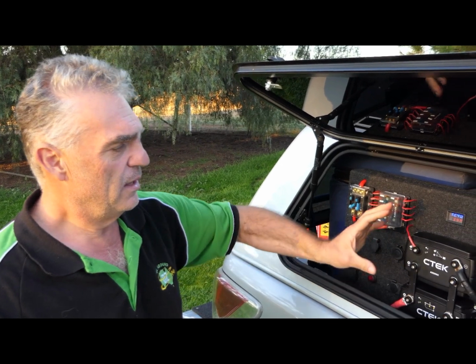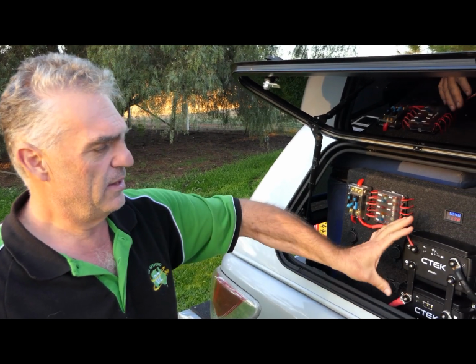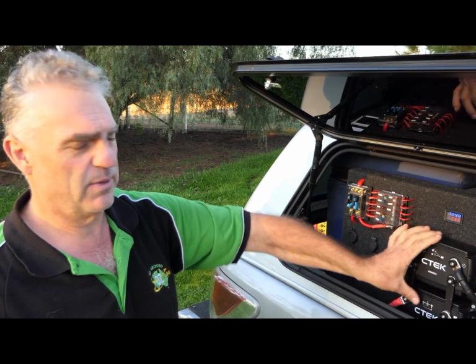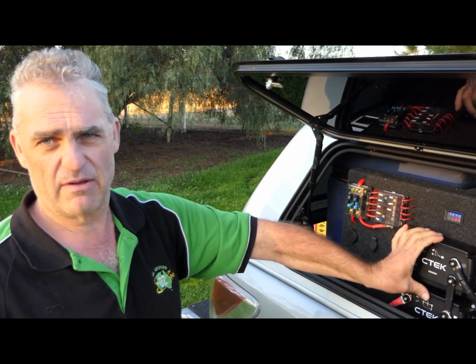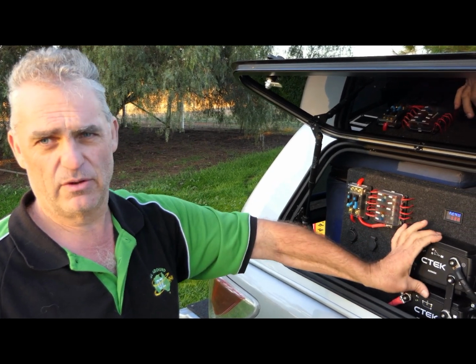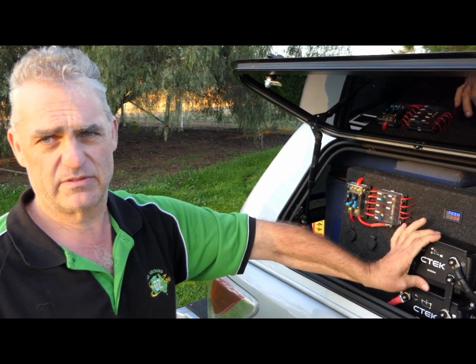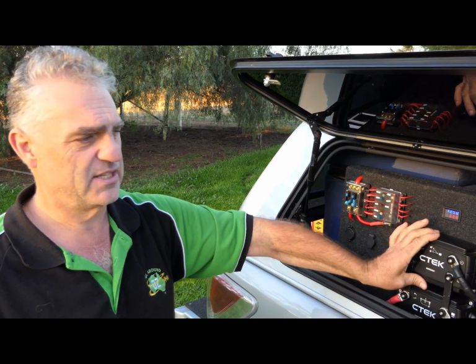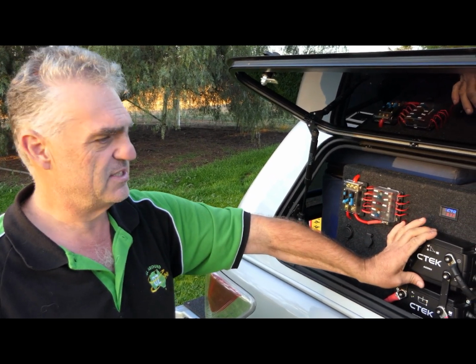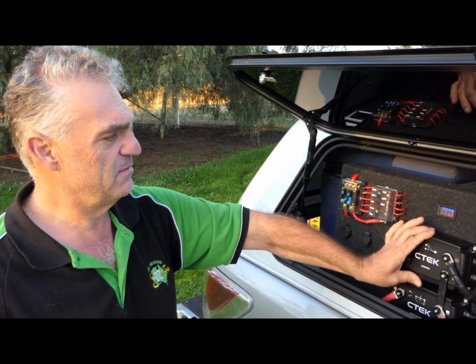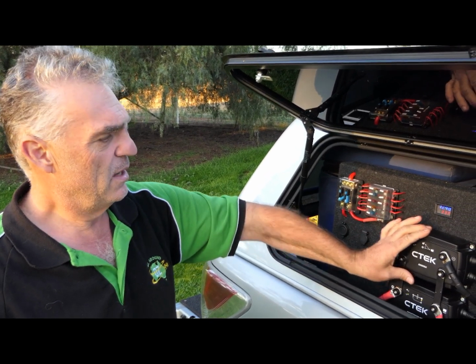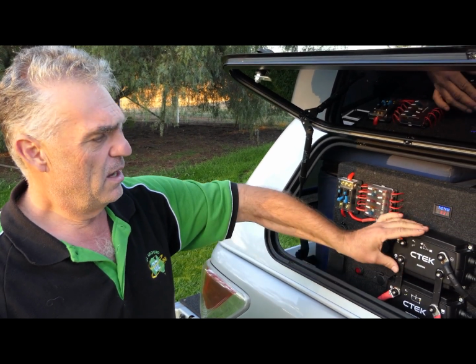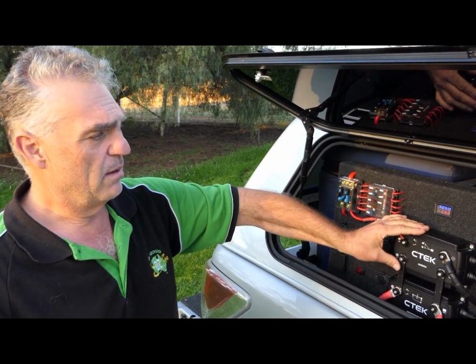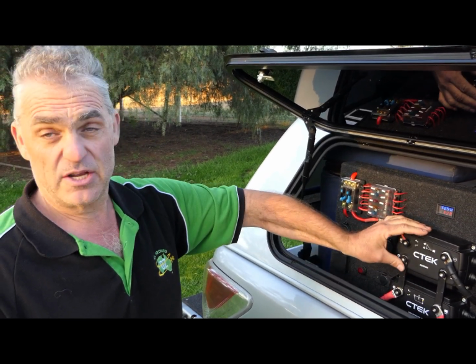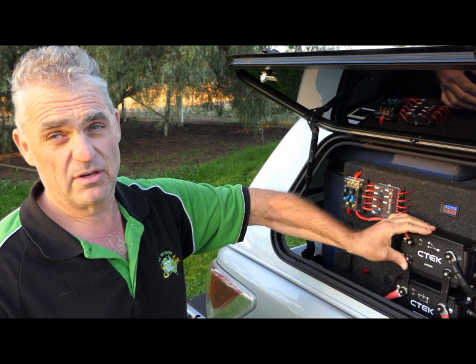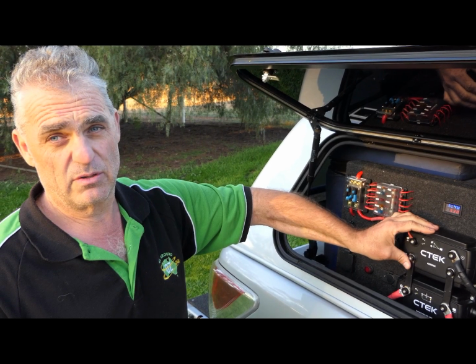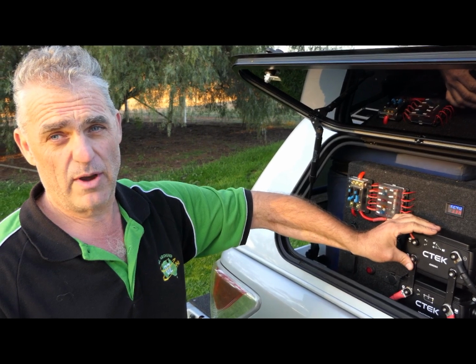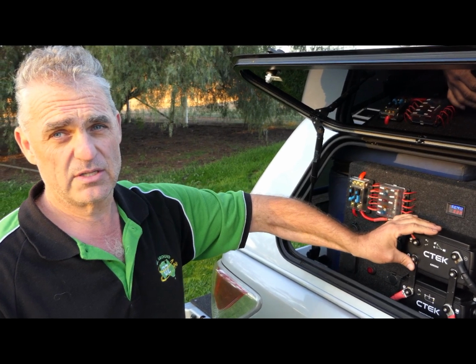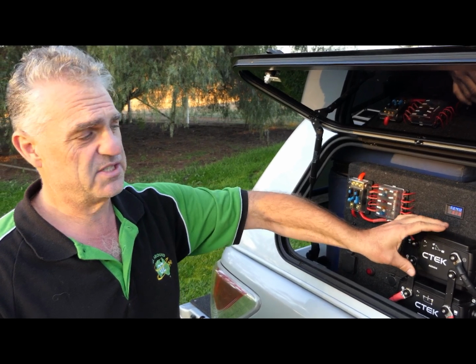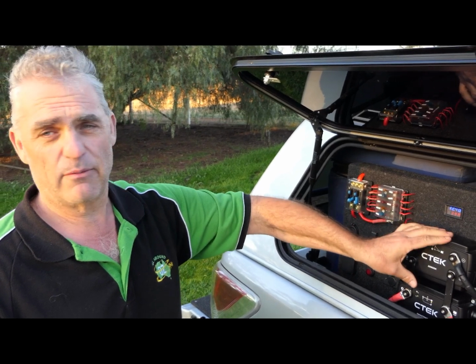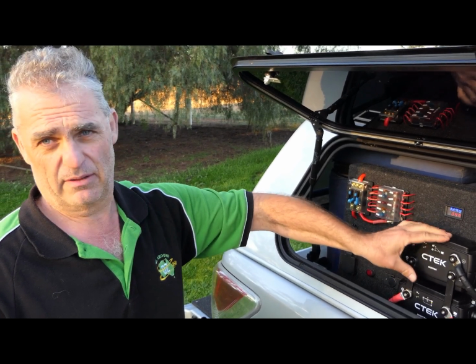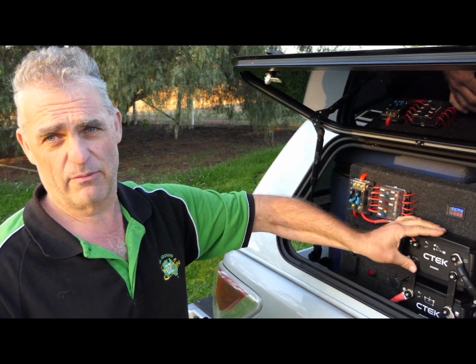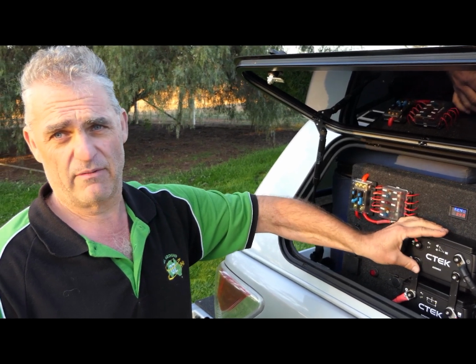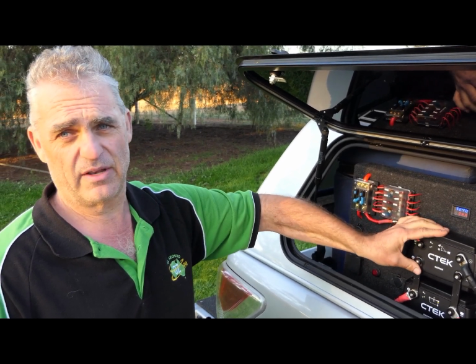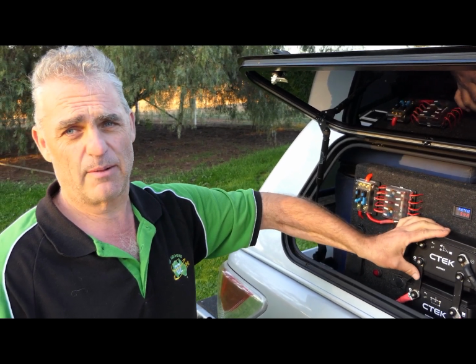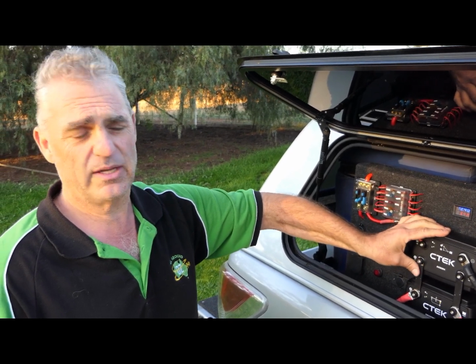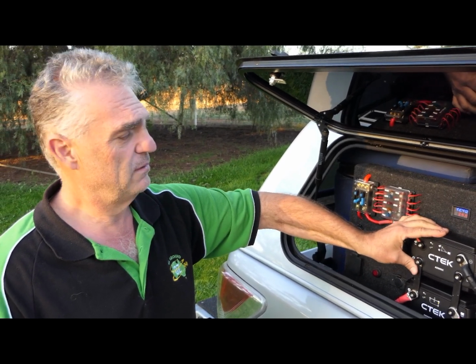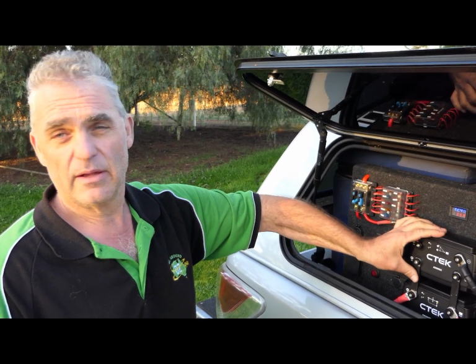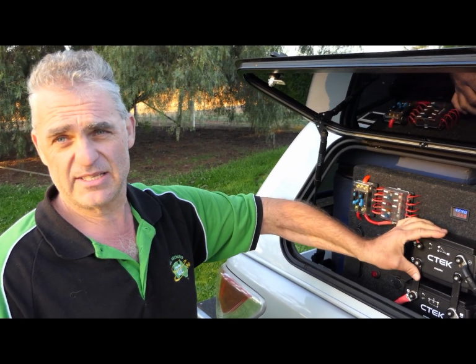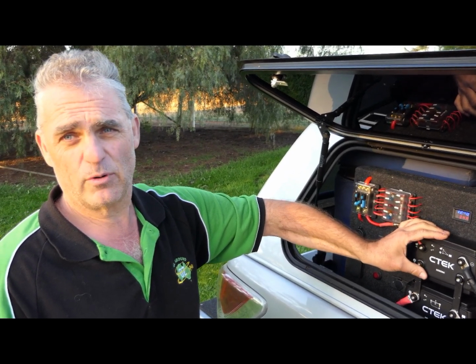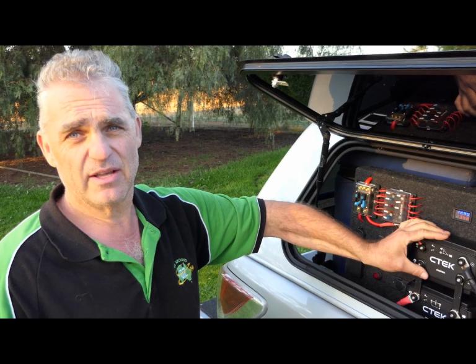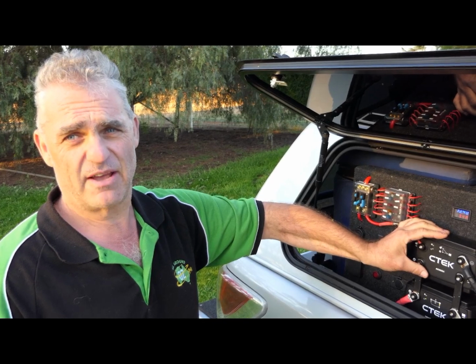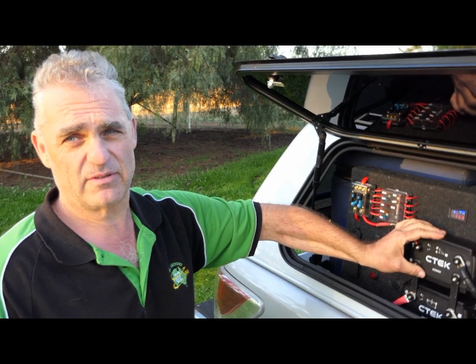Anyway, that's a bit of an overview of CTEK's latest system. Stay tuned to All Around Oz to see how we drive it over the next couple of weeks. Thanks again for watching. Safe travels — we'll see you guys.